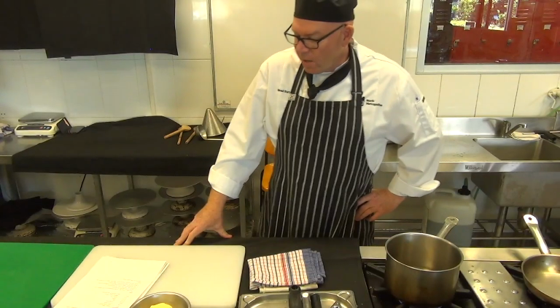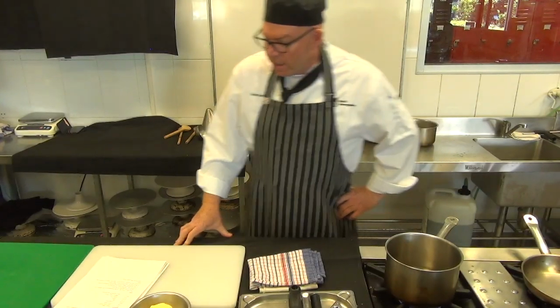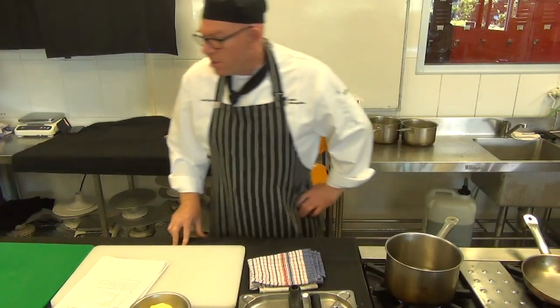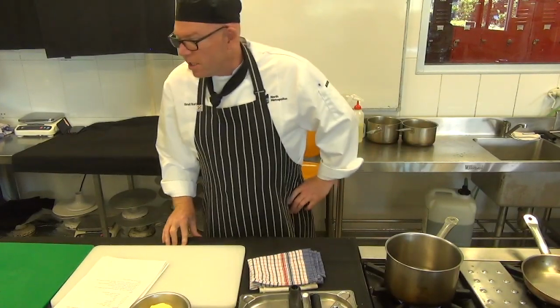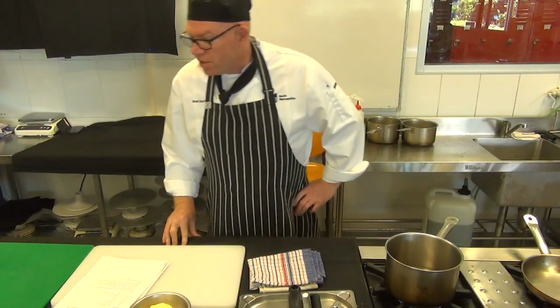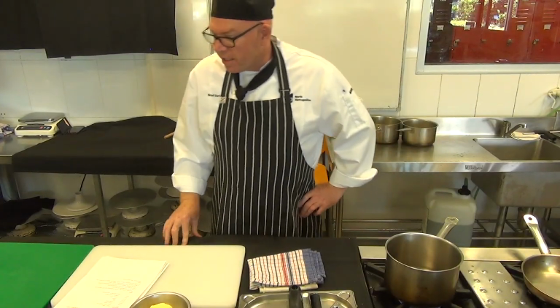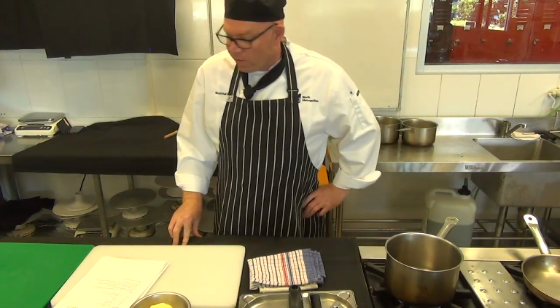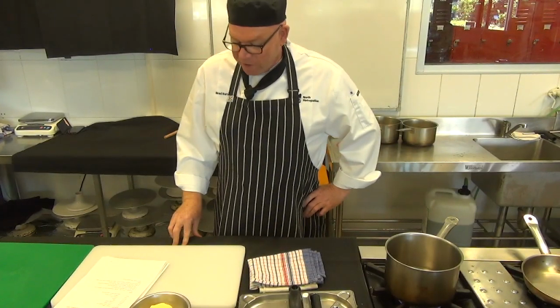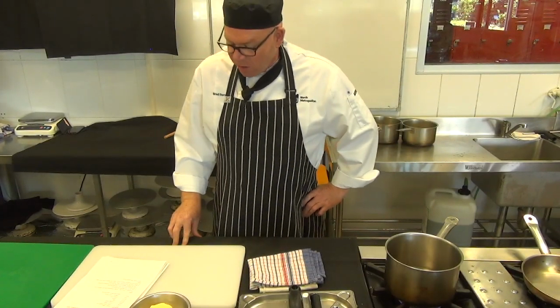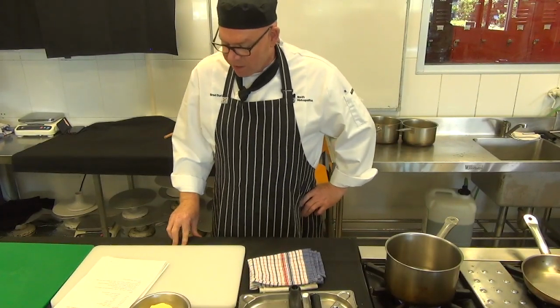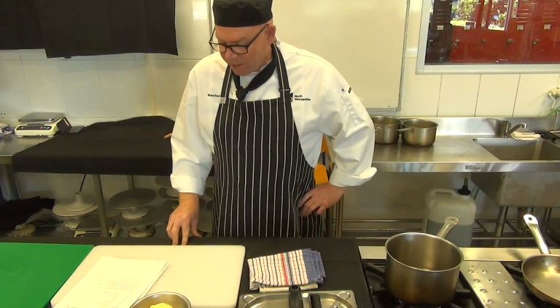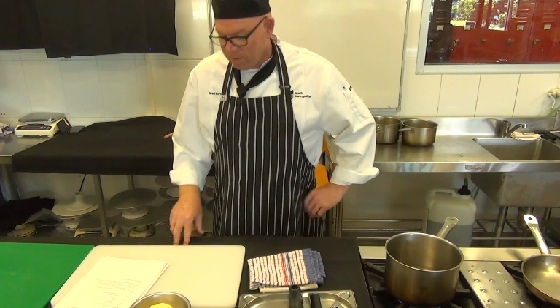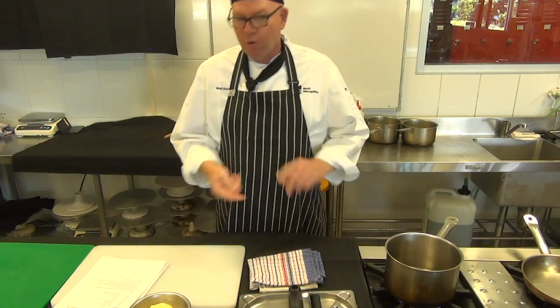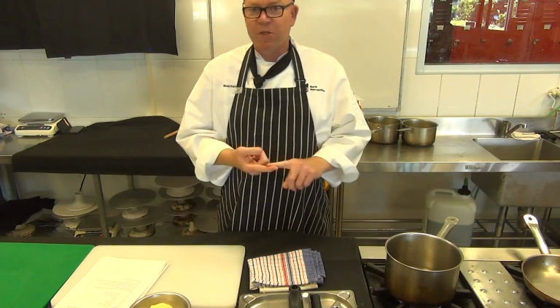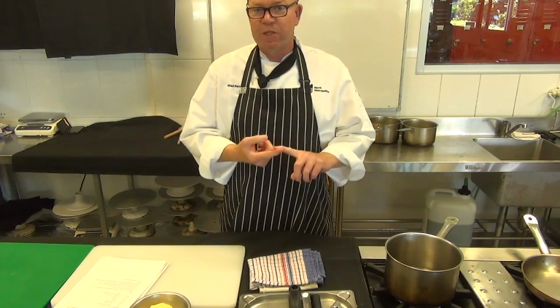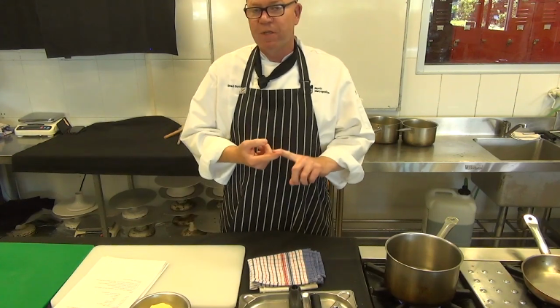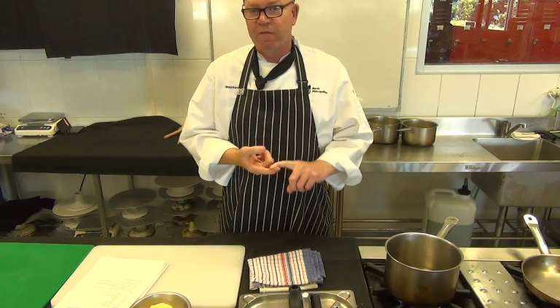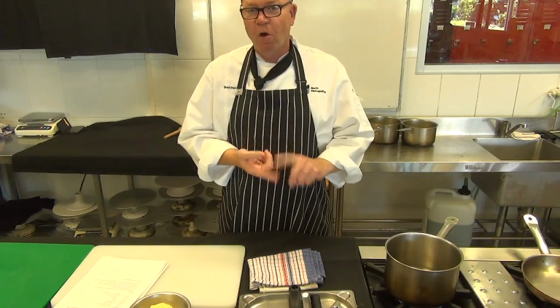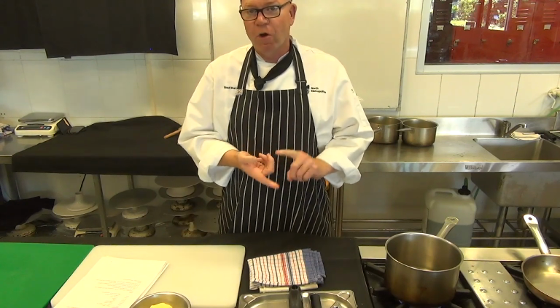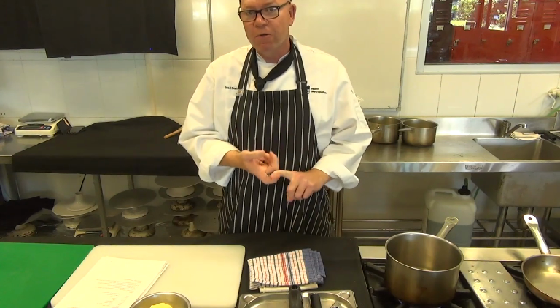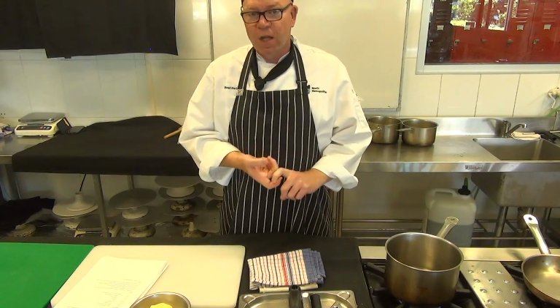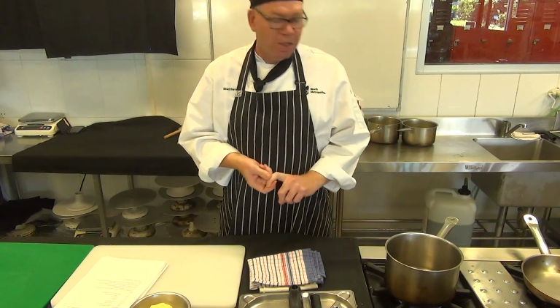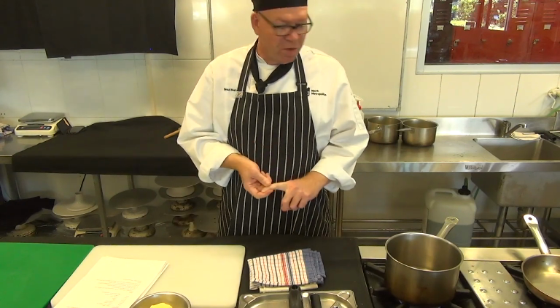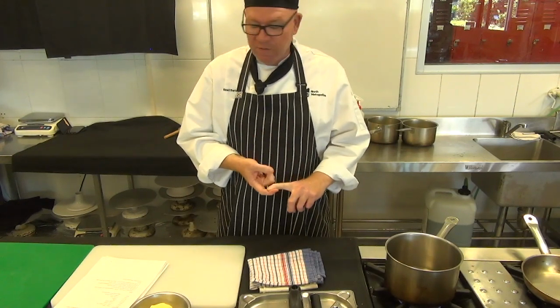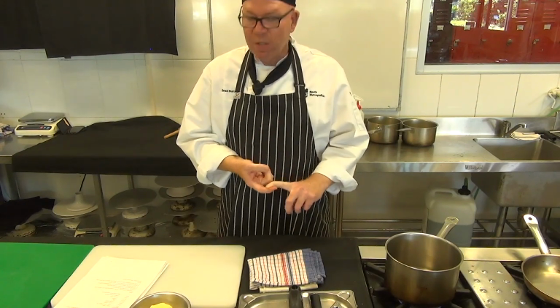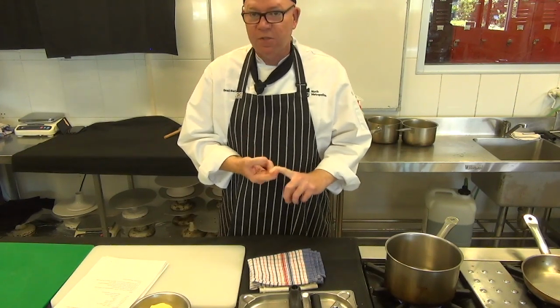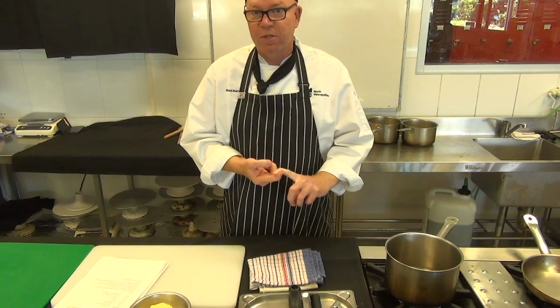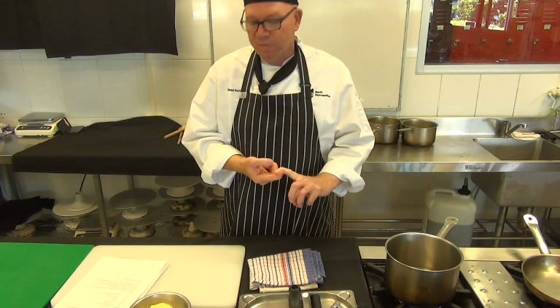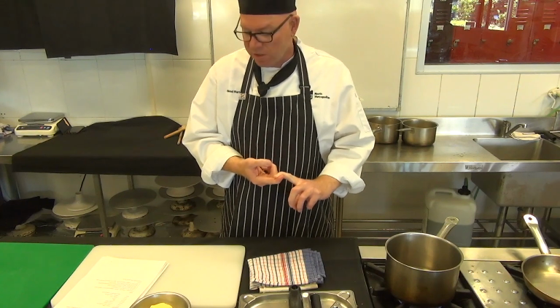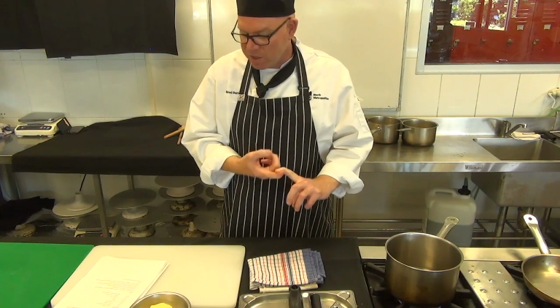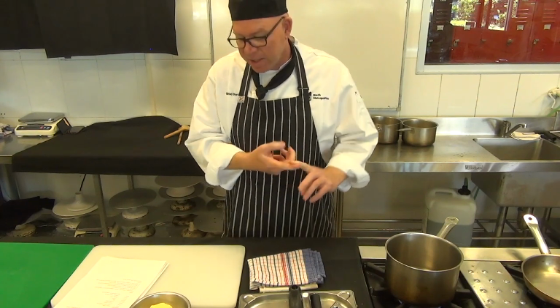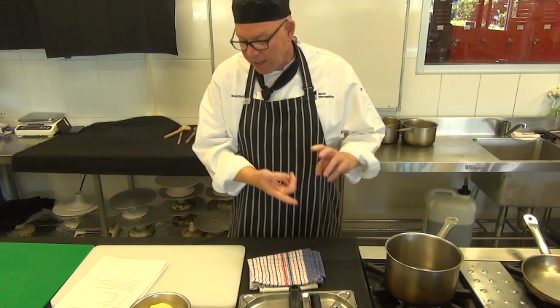Now we're heading into session six. We've got a Vichyssoise, which is like a cream soup that can be served hot or cold. We're also going to do my favorite sweet and sour sauce. I look forward to smashing that one down a bit later.